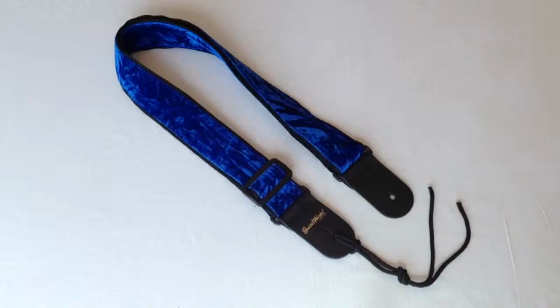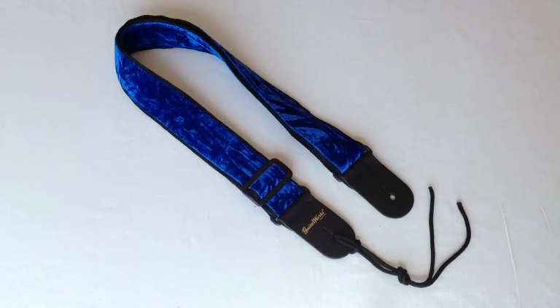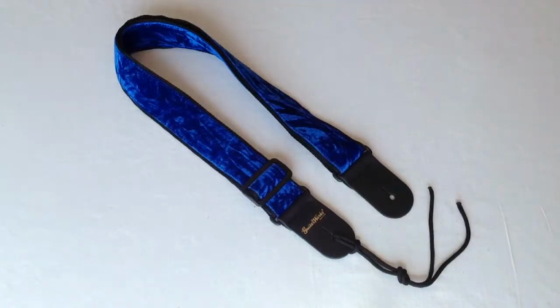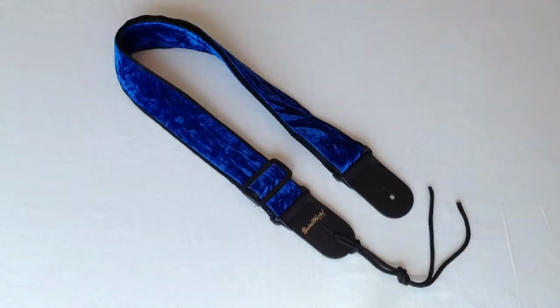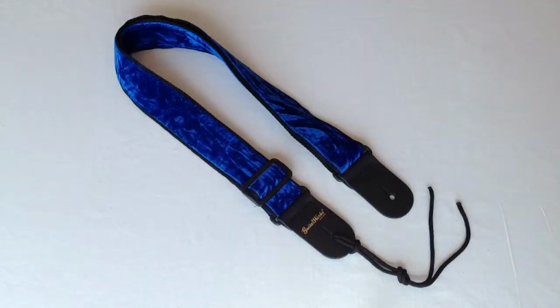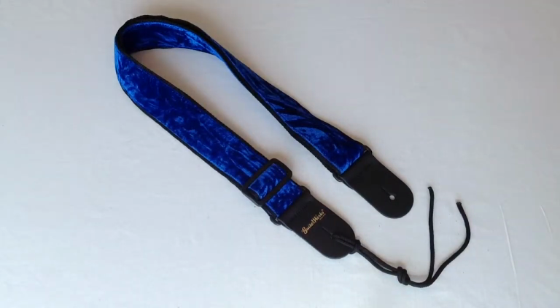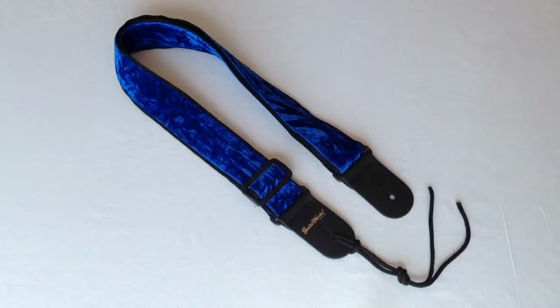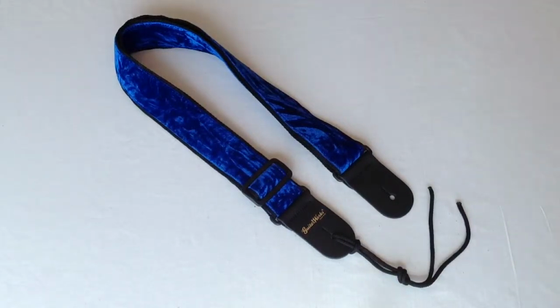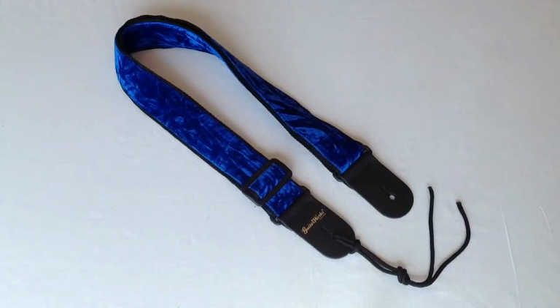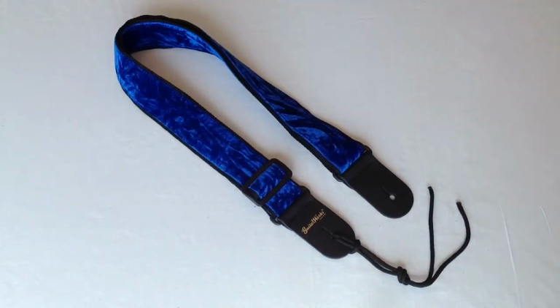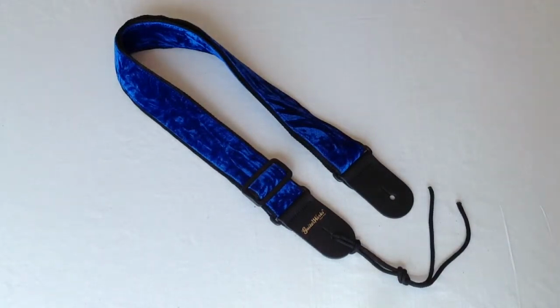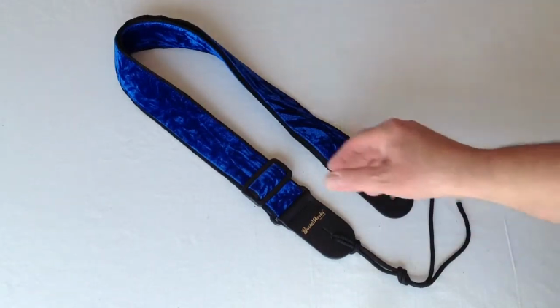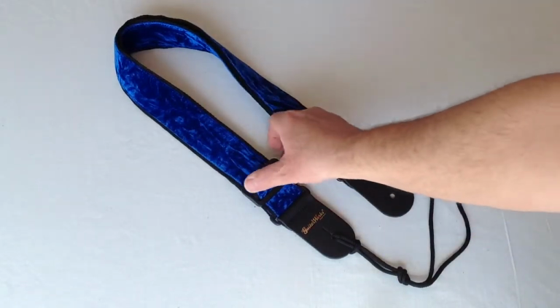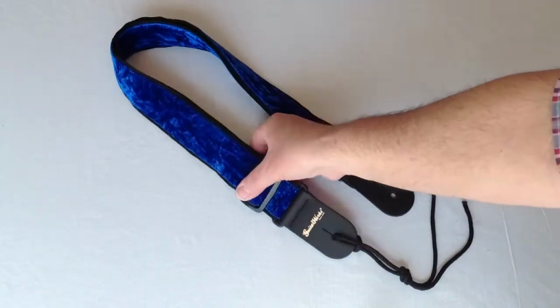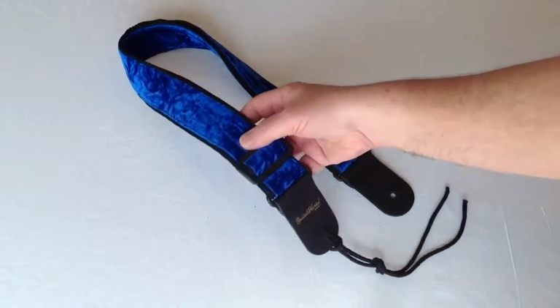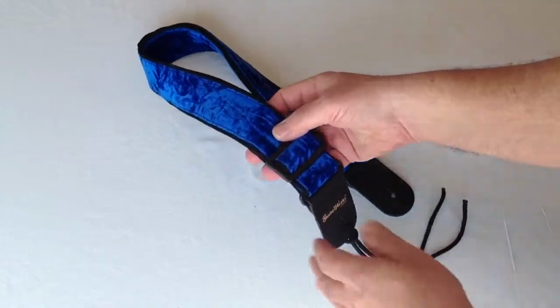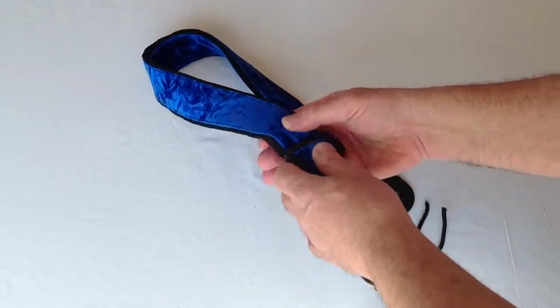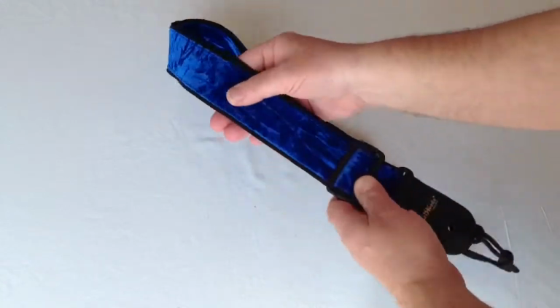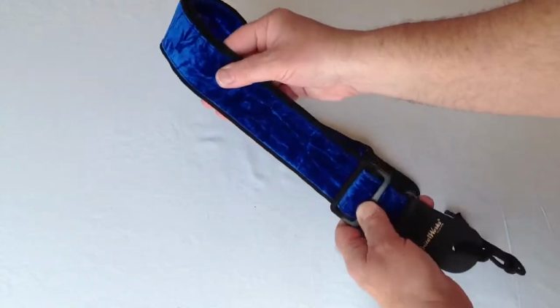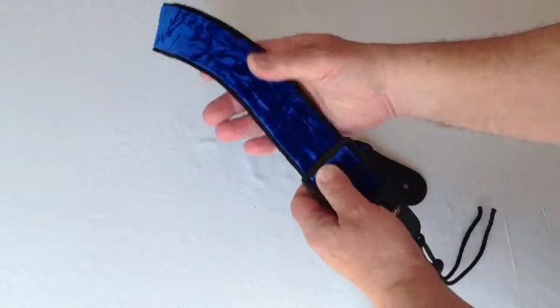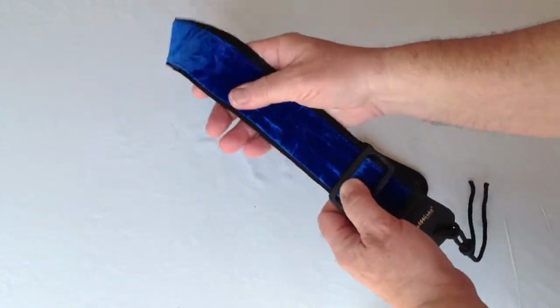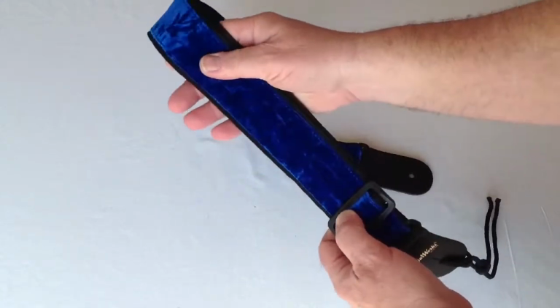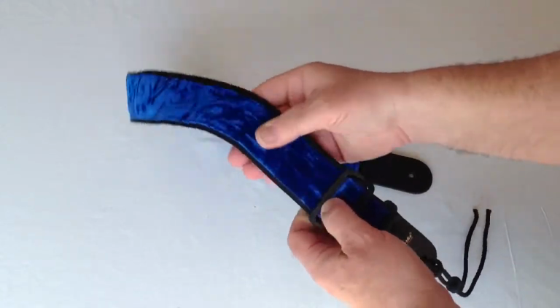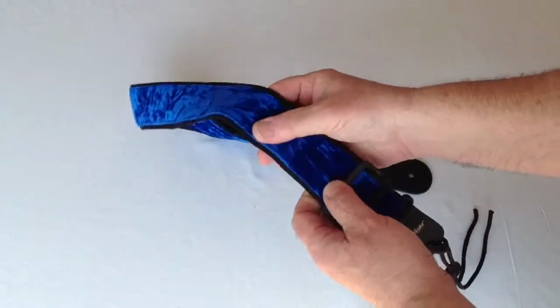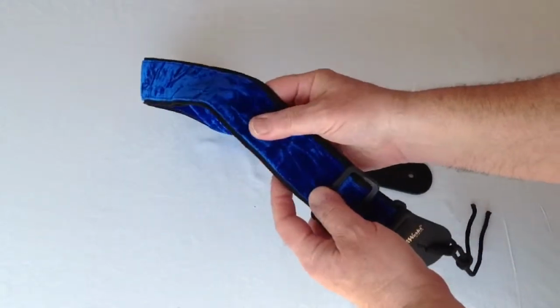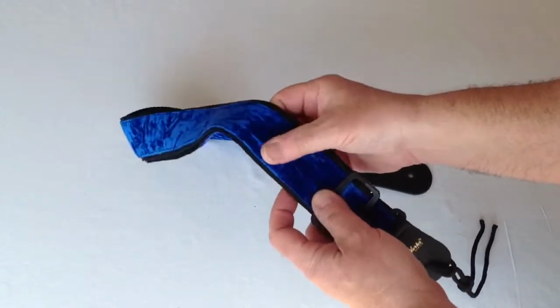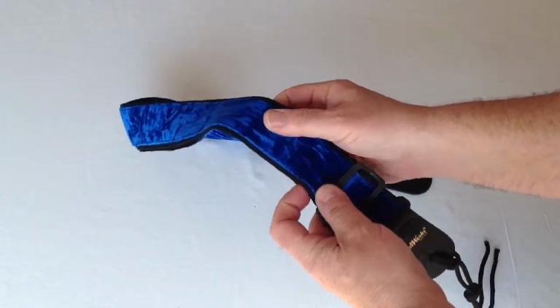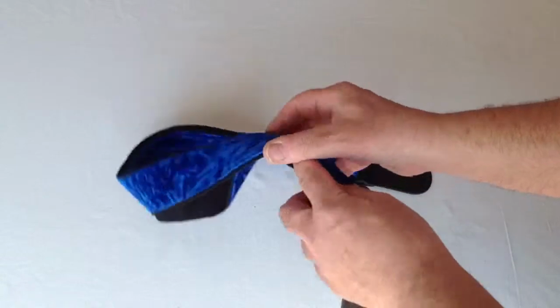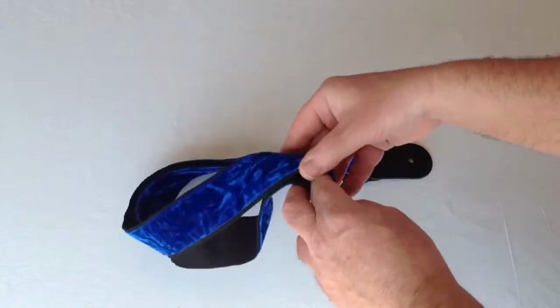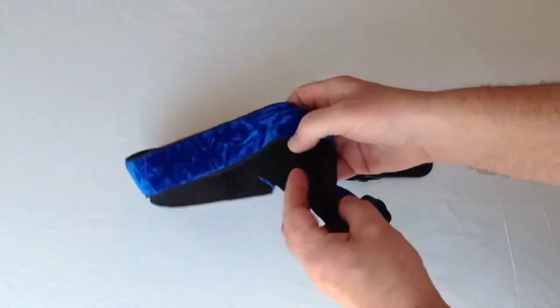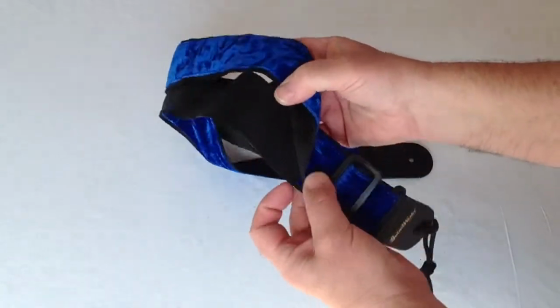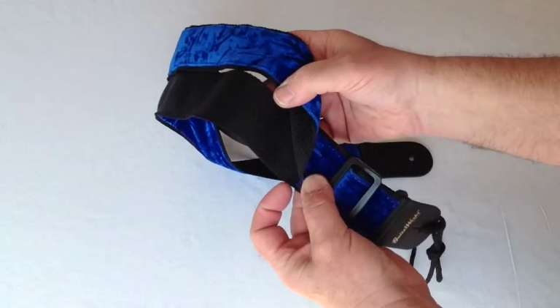Hello everyone, Brian at Guitar Works, Richmond, Virginia, with a strap from our designer series, Blue Velvet. Beautiful blue velvet material sewed on to black nylon.